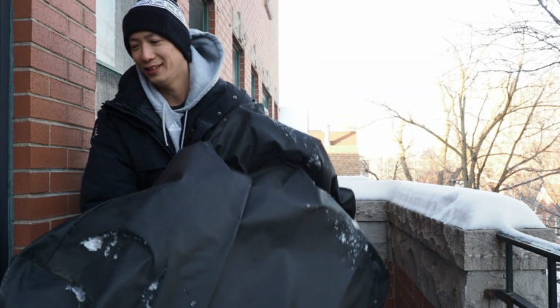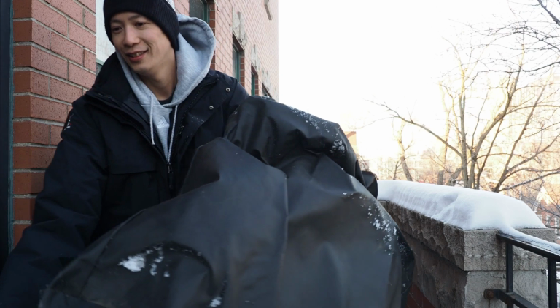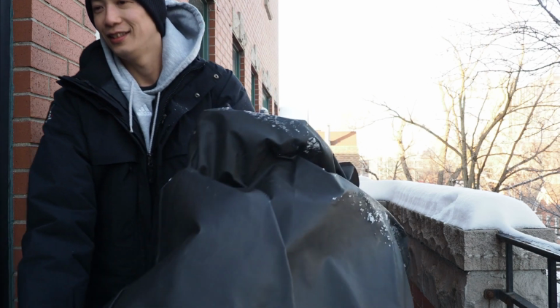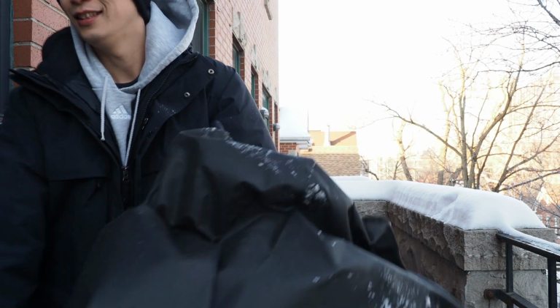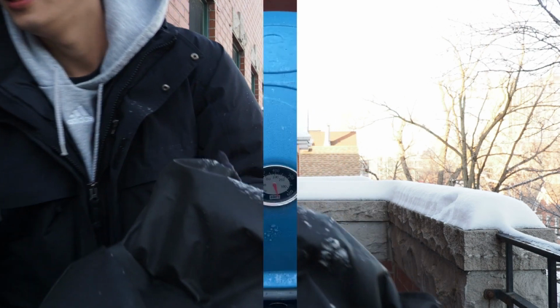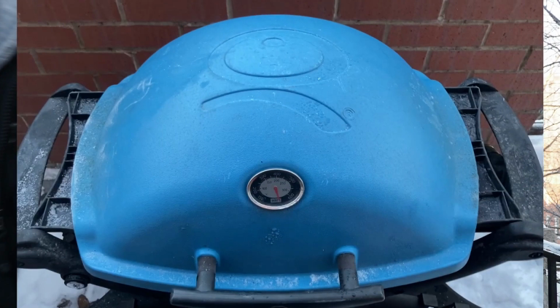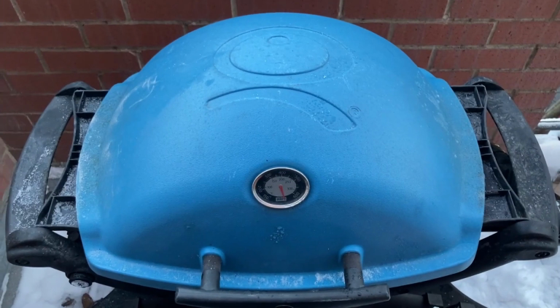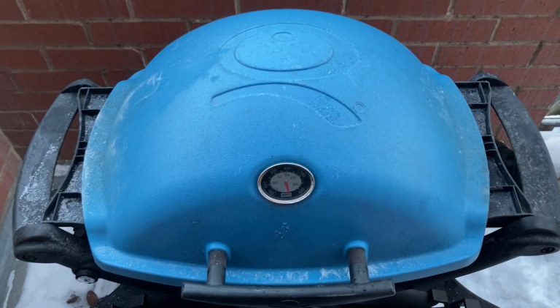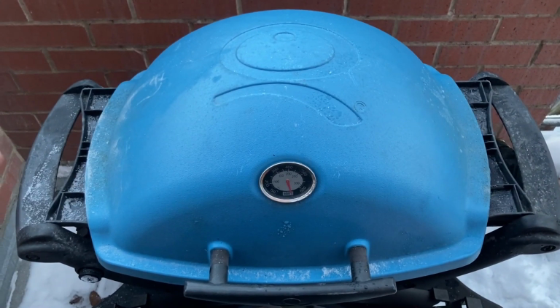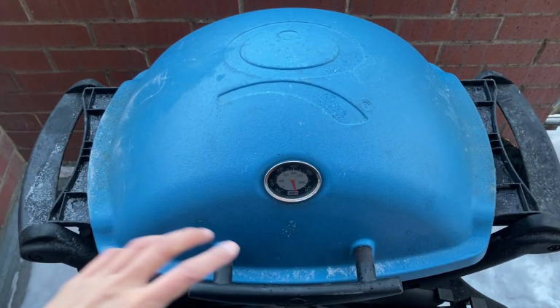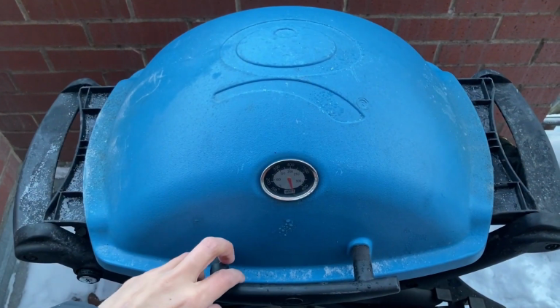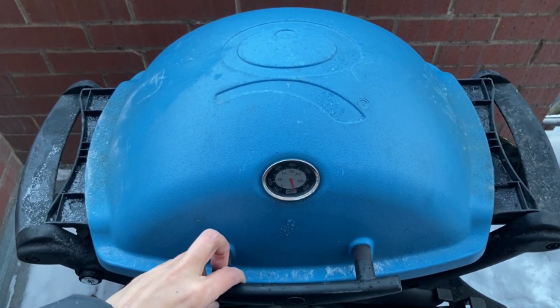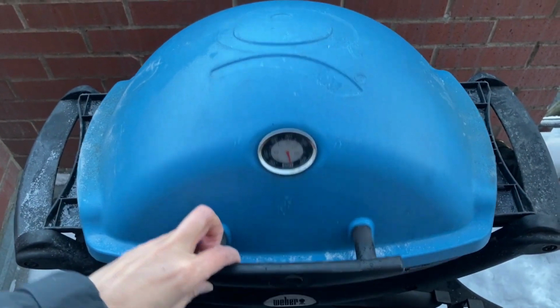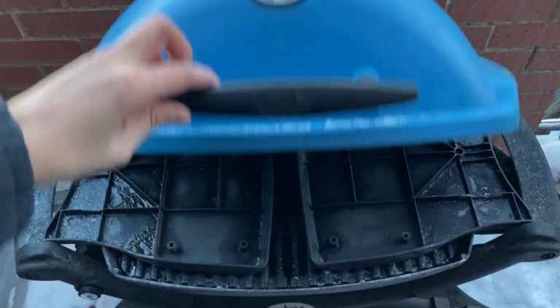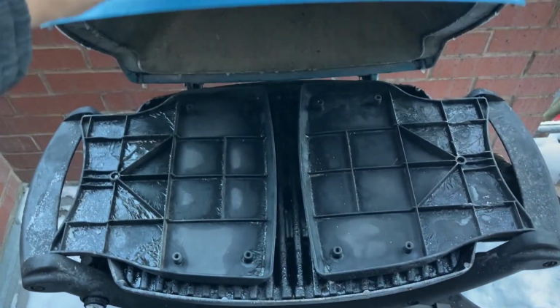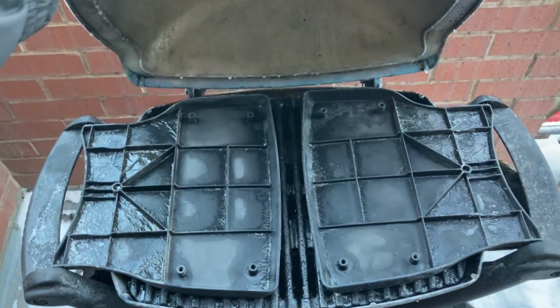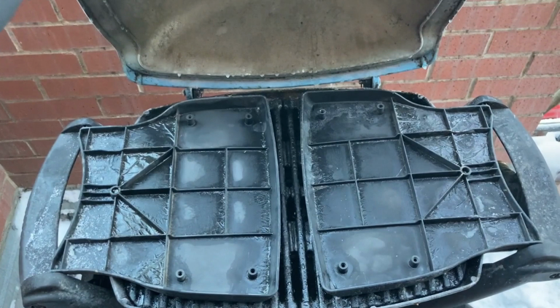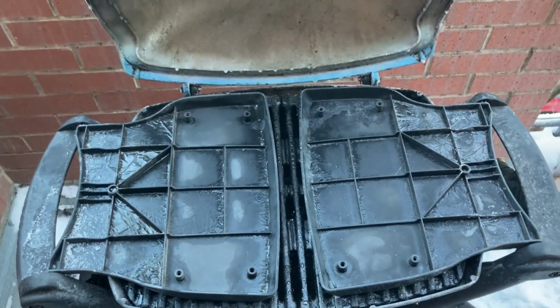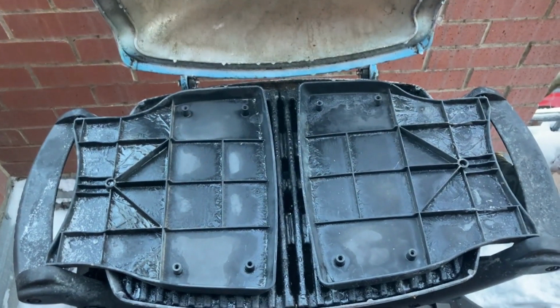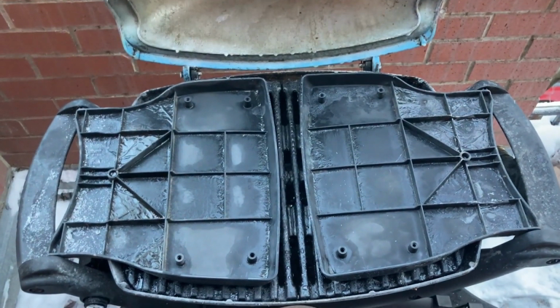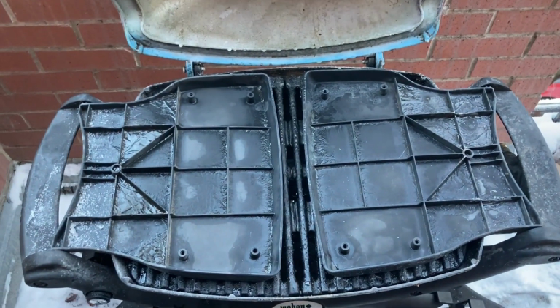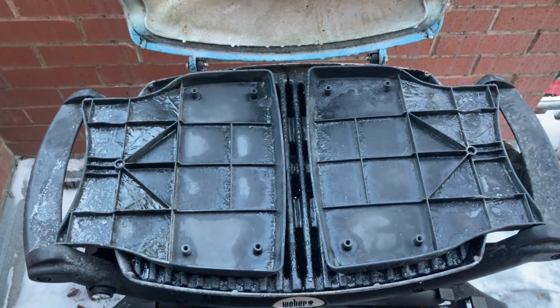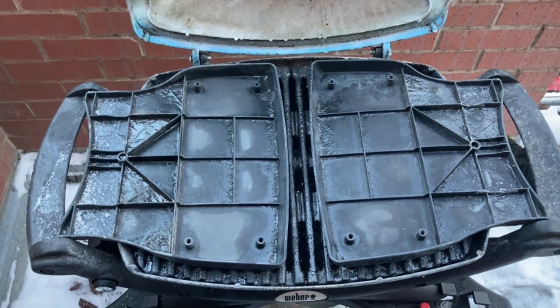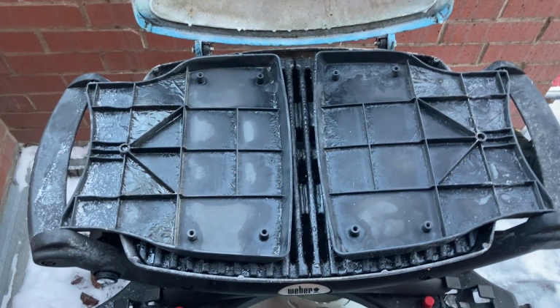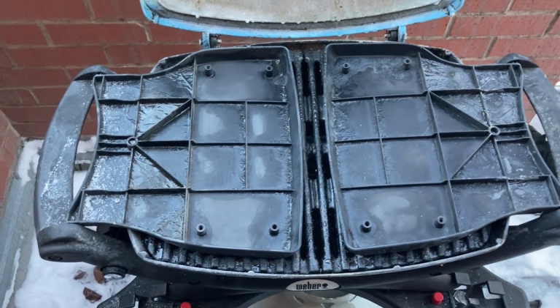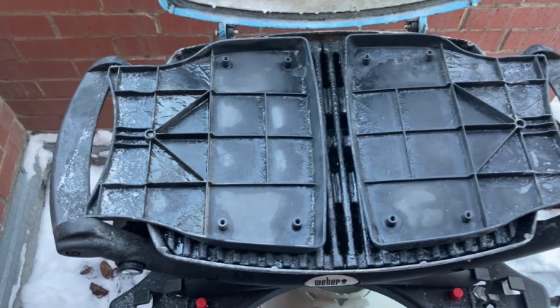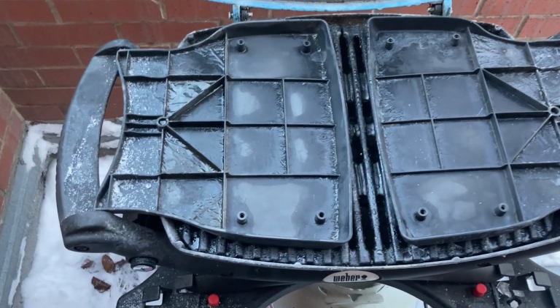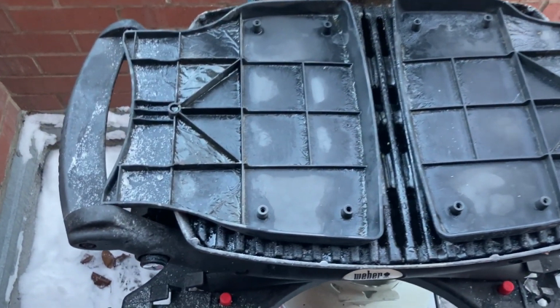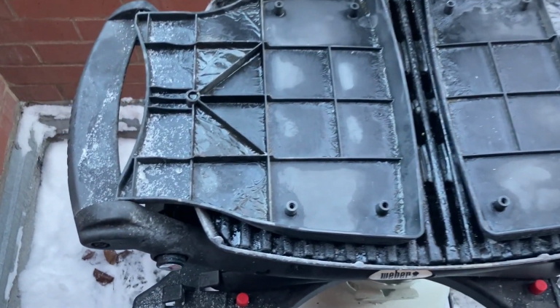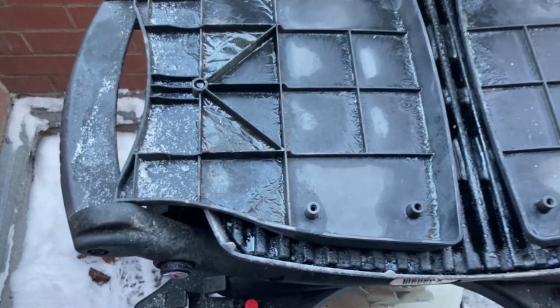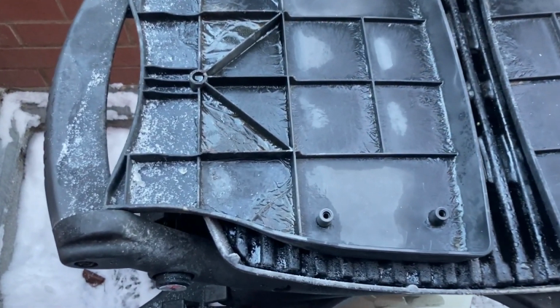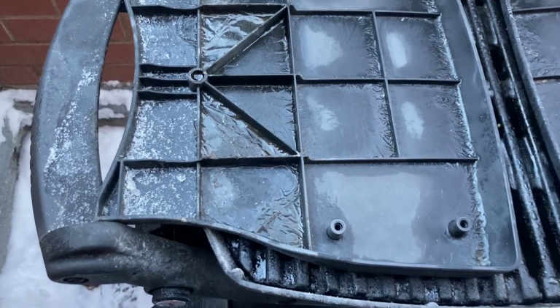Now to check out my Weber Q itself. Yeah, it looks pretty frosty. I hope that this grill can still start up normally.